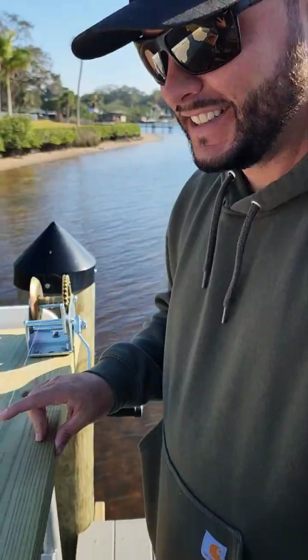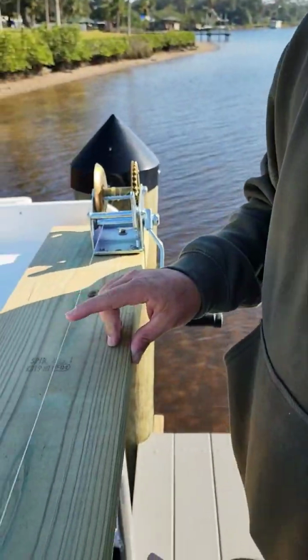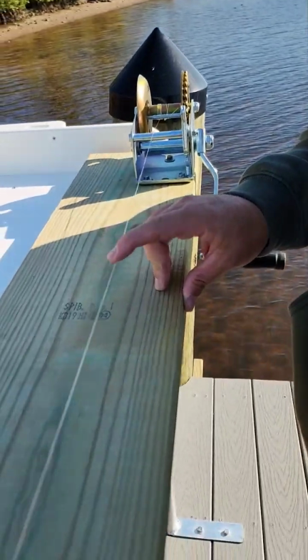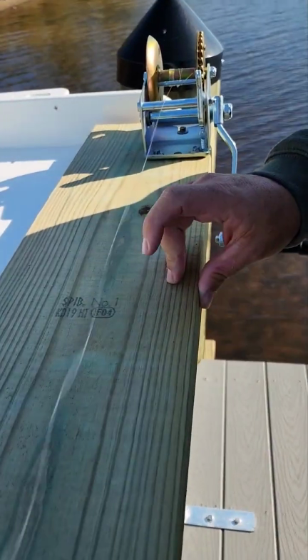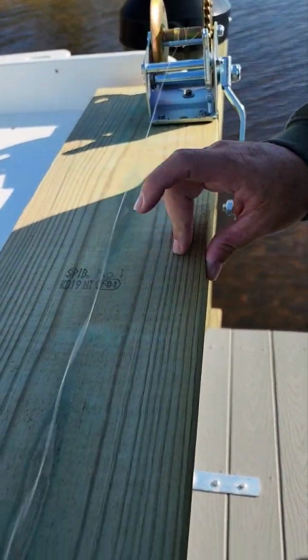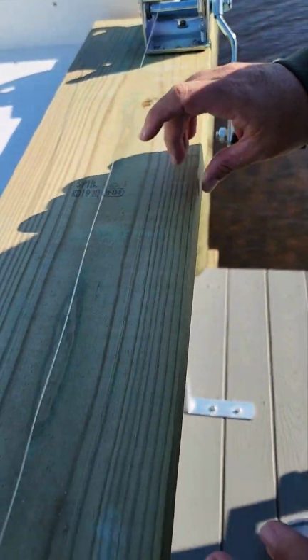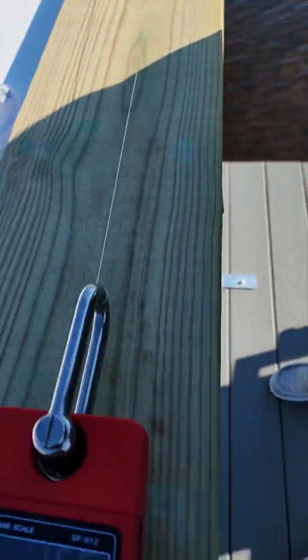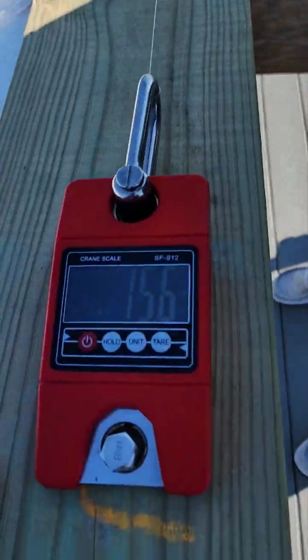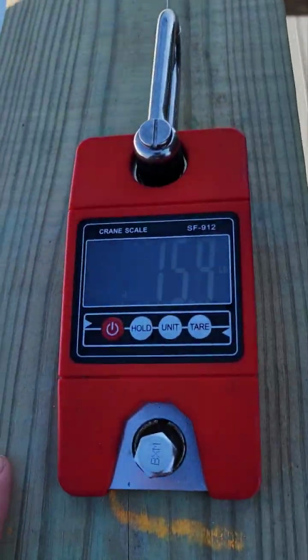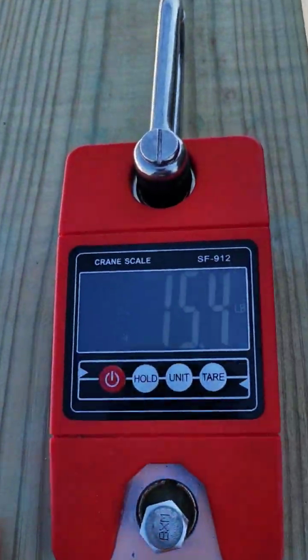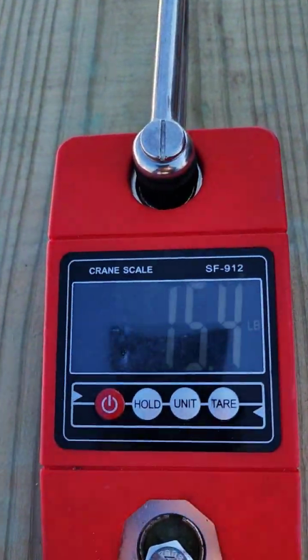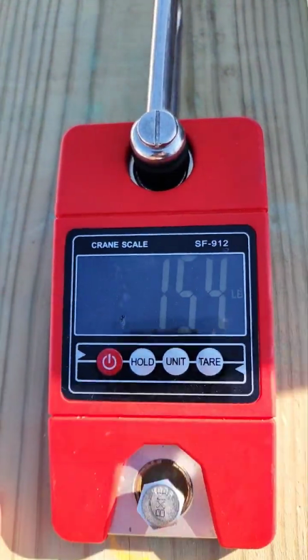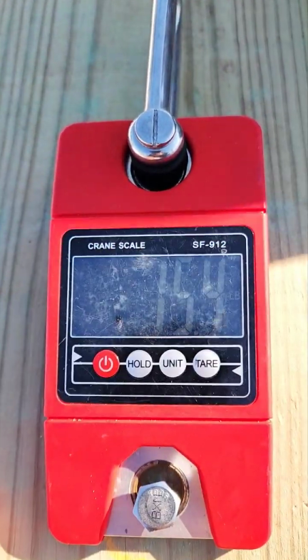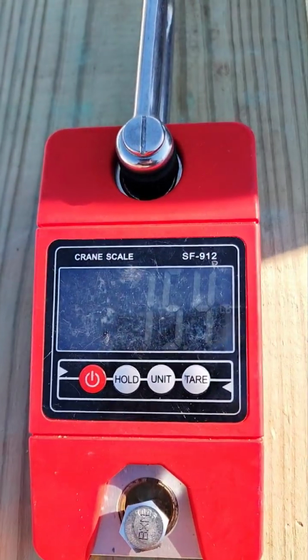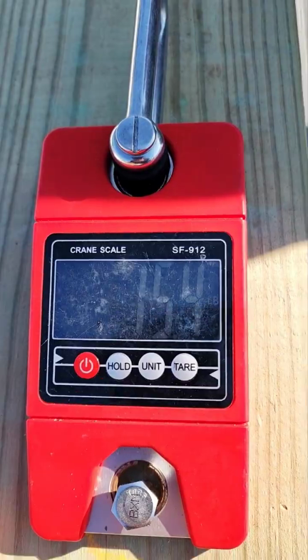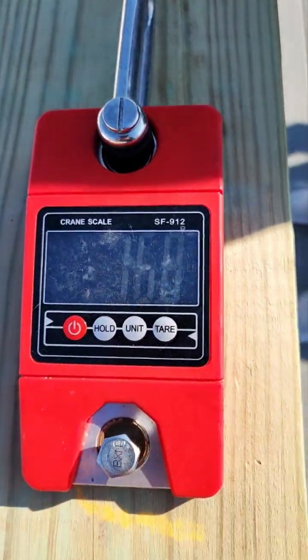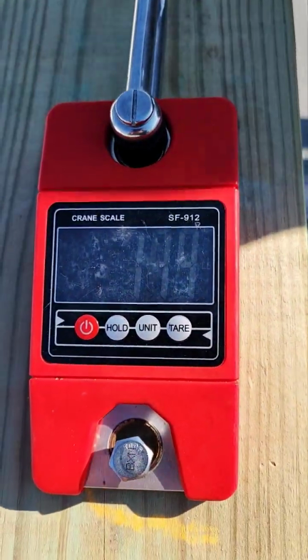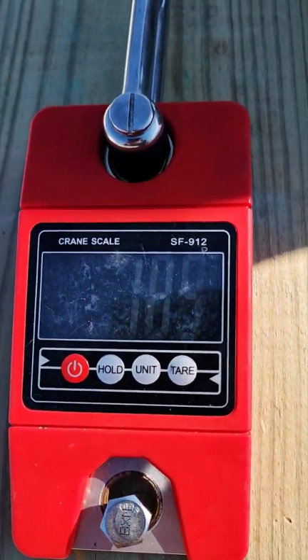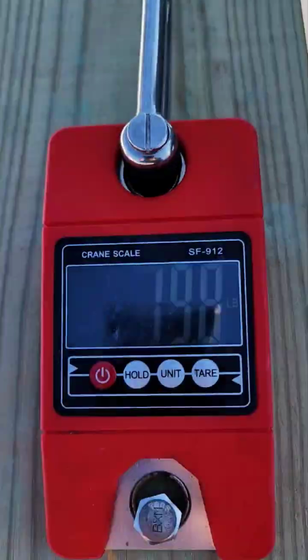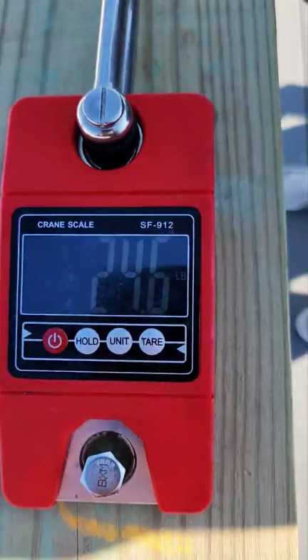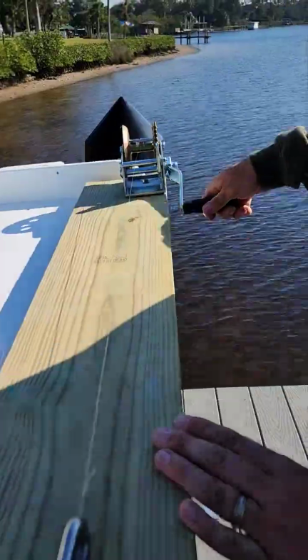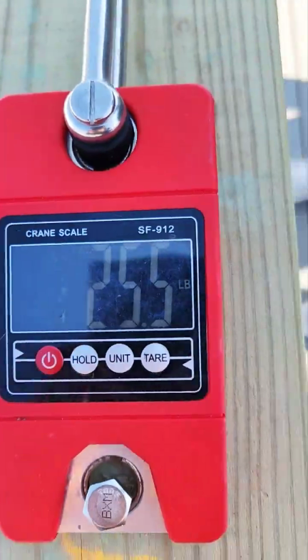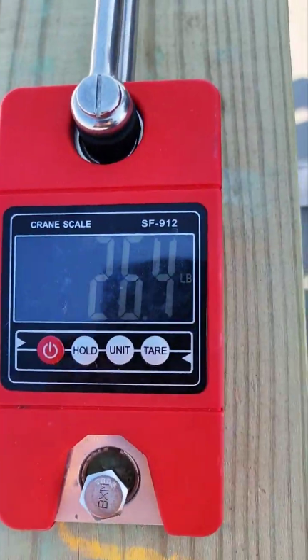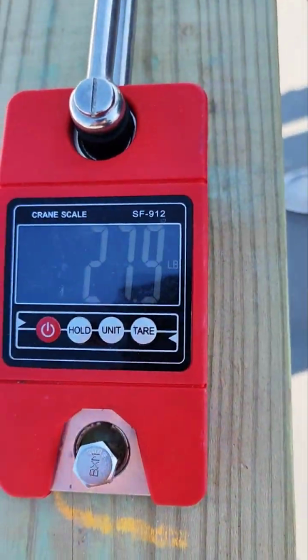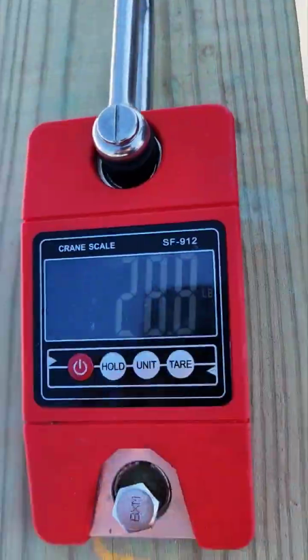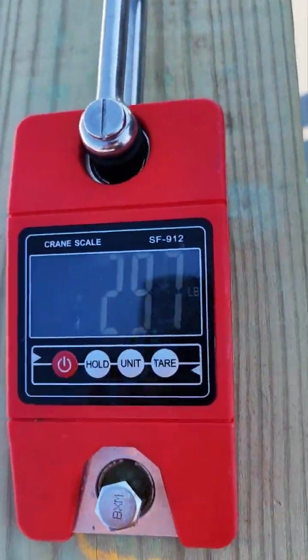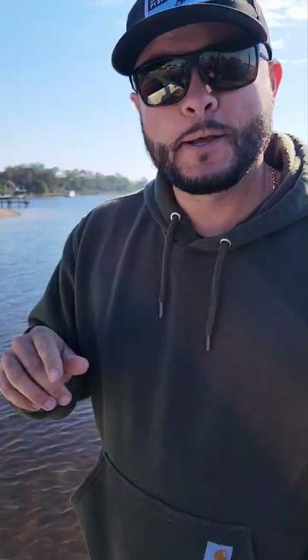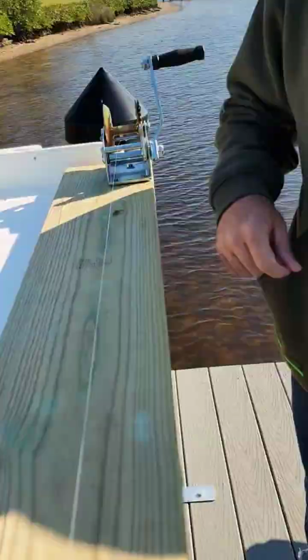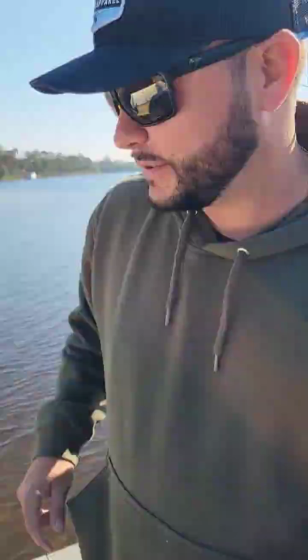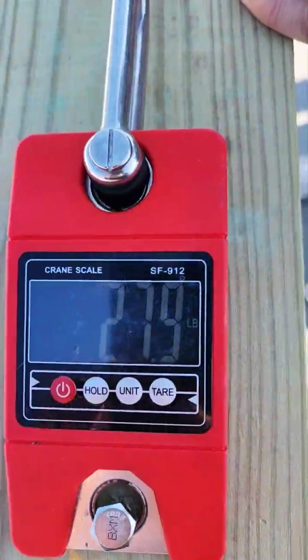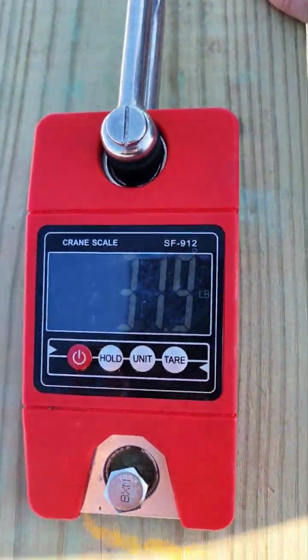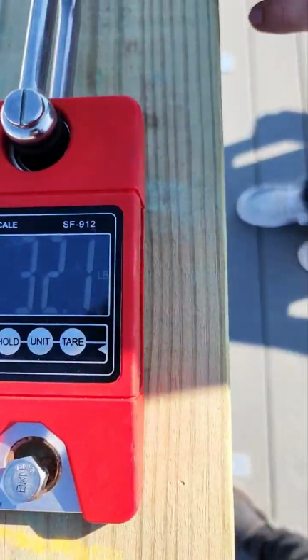She's tight boys. Alright, right now we're at 16 pounds. Let's see what we can get her to. Halfway point. 33.